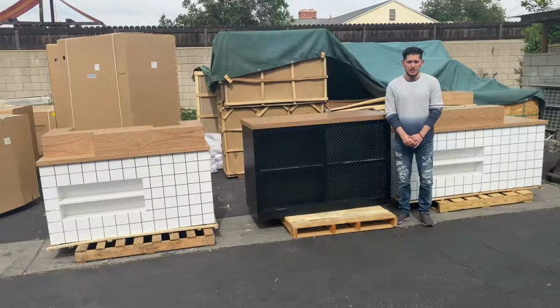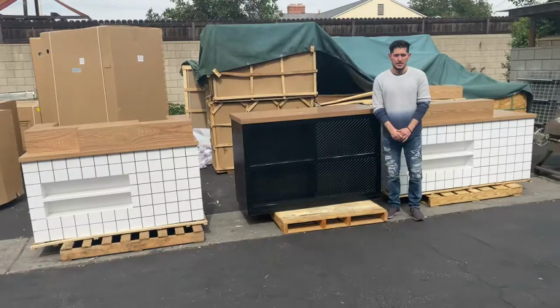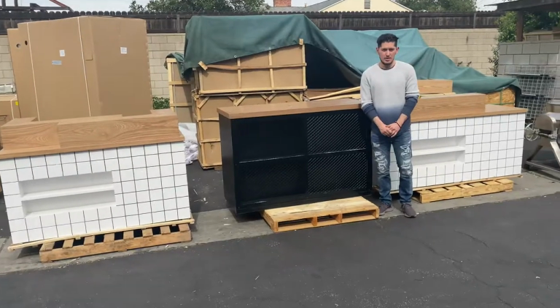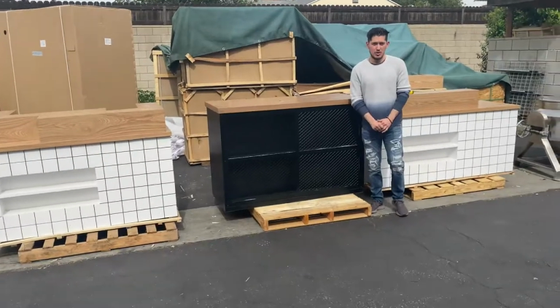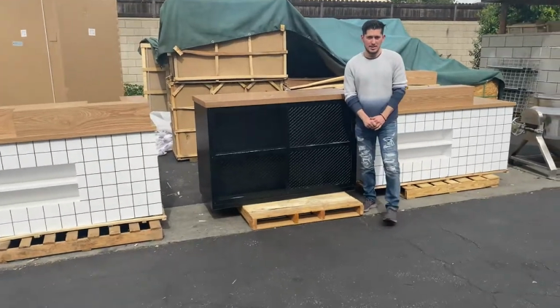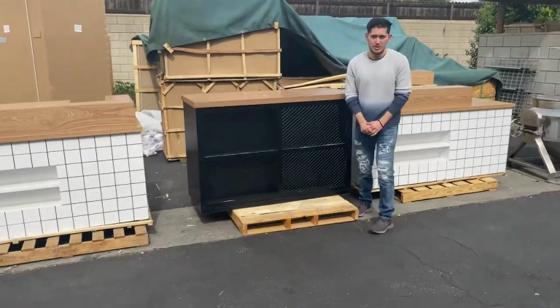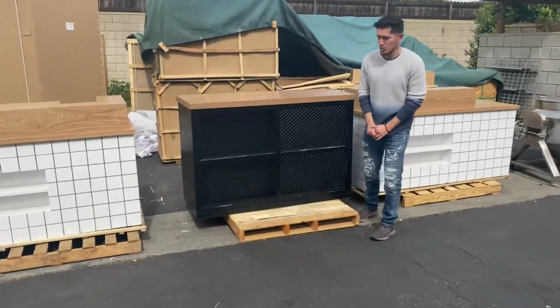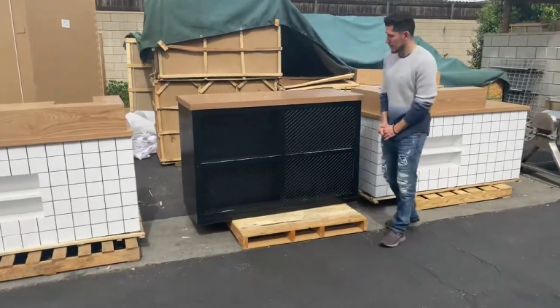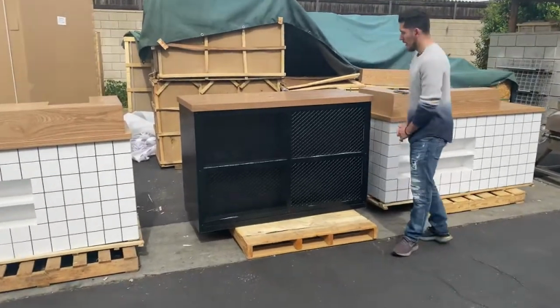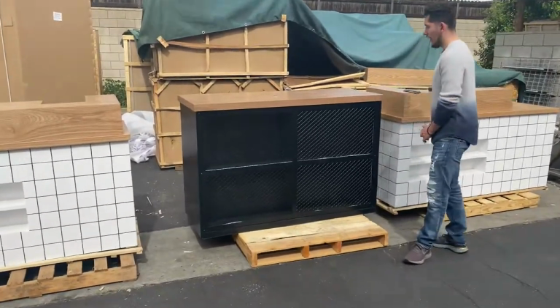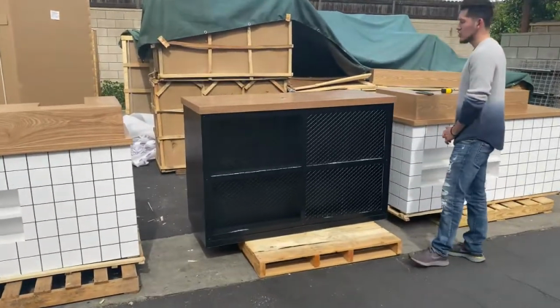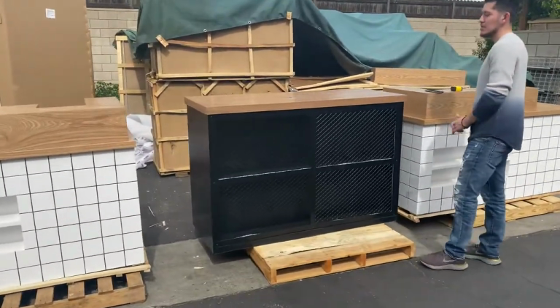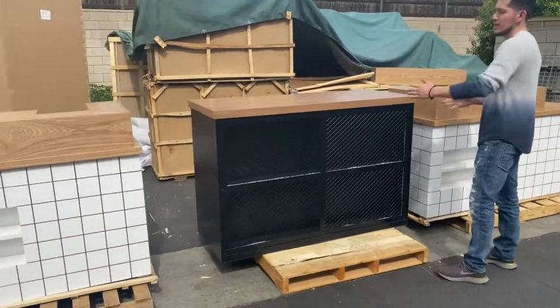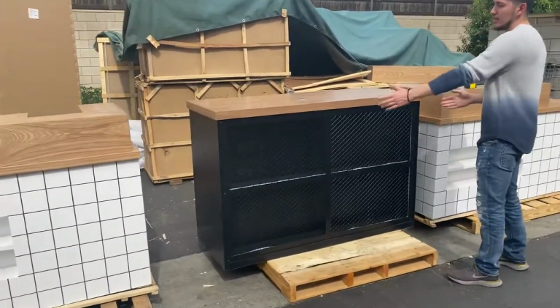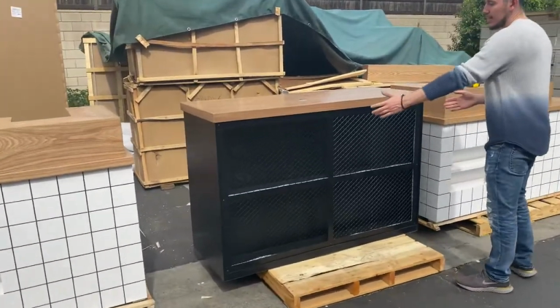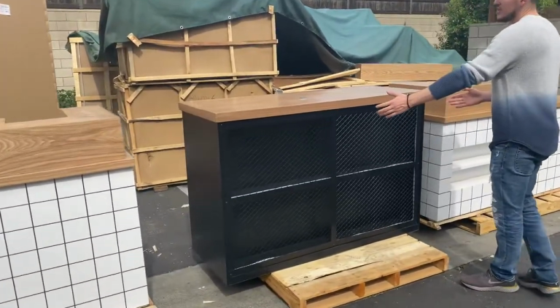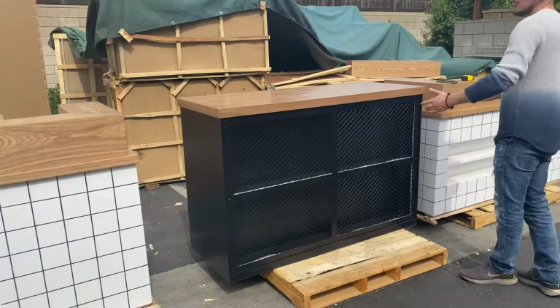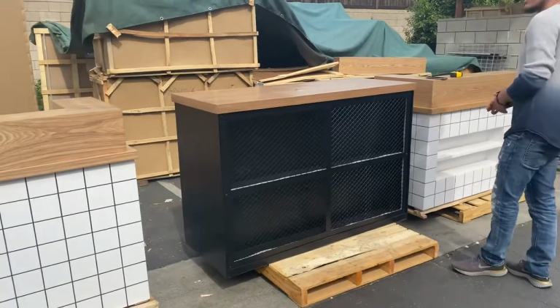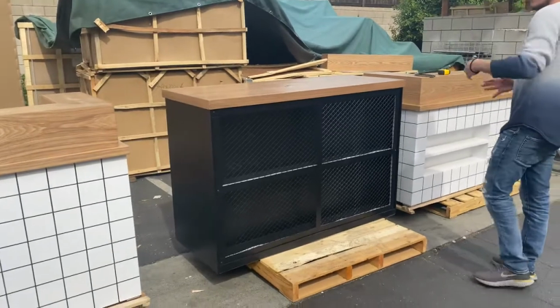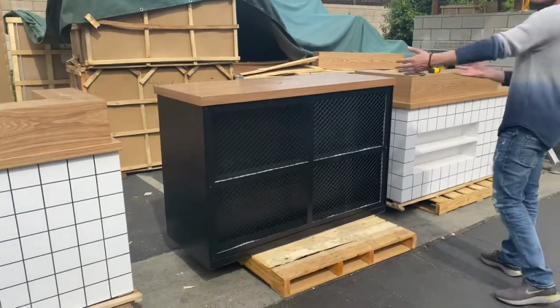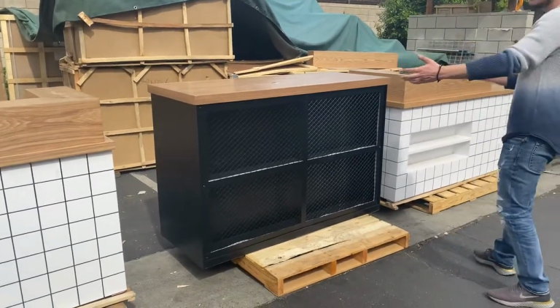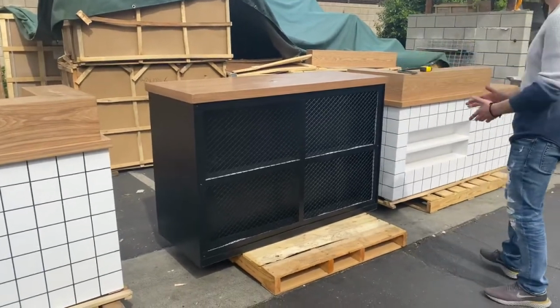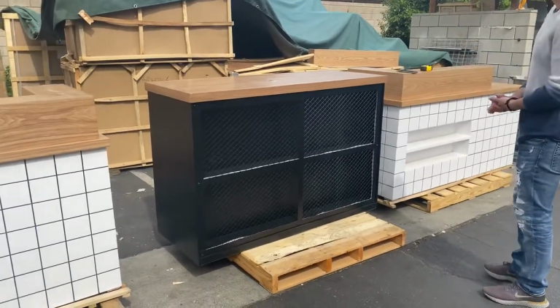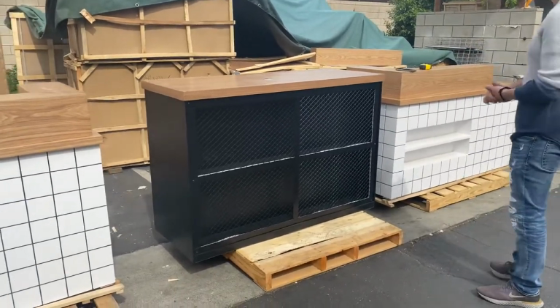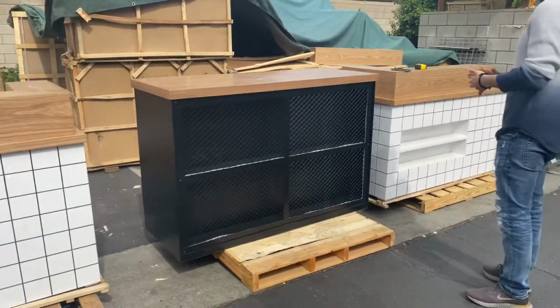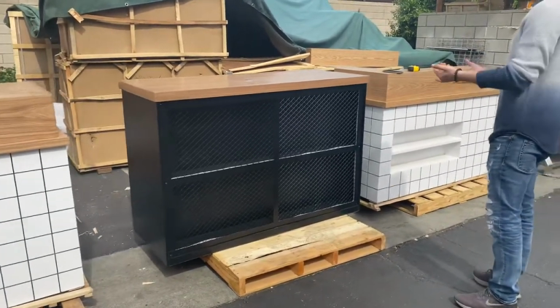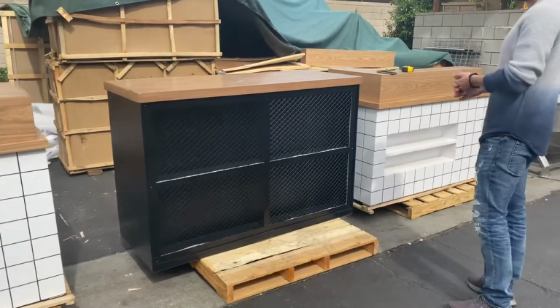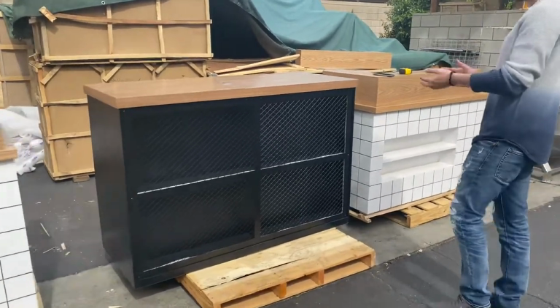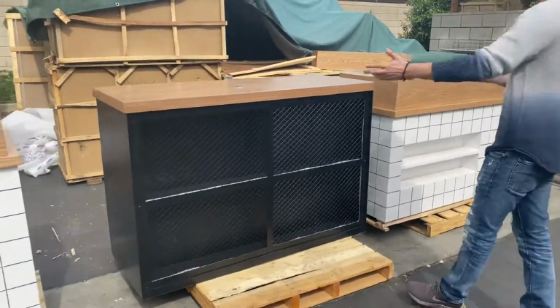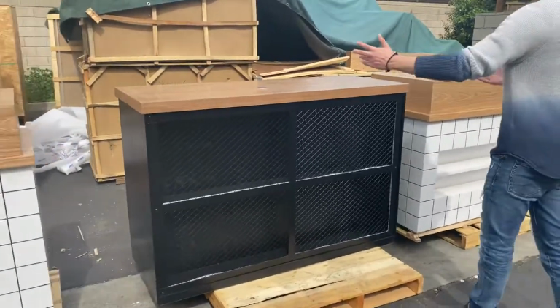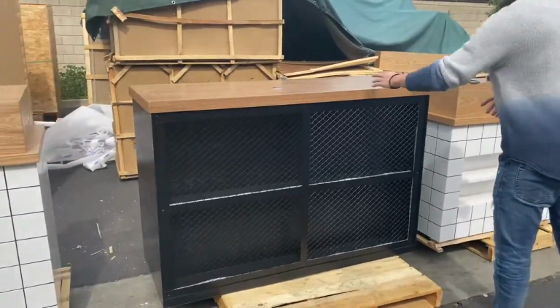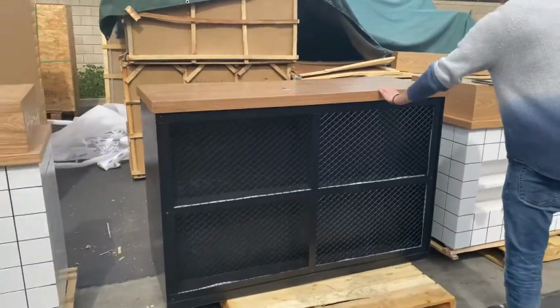Hello everybody, today we're going to go ahead and demonstrate to you one of our brand new items. You're going to be looking at a cashew table or bar table. You can use this for a restaurant or bar or liquor or anything like that.